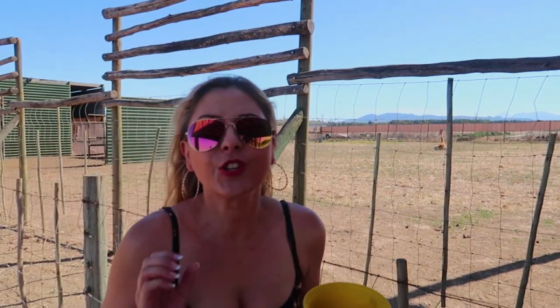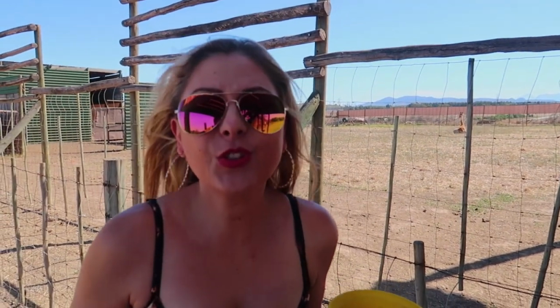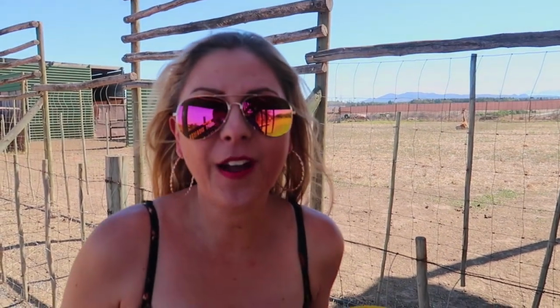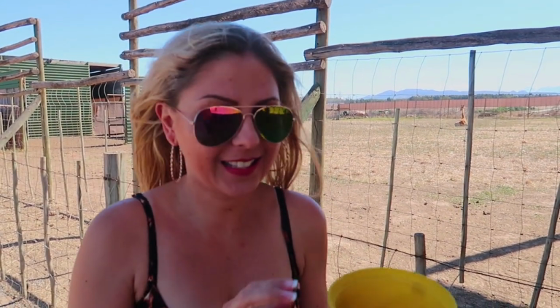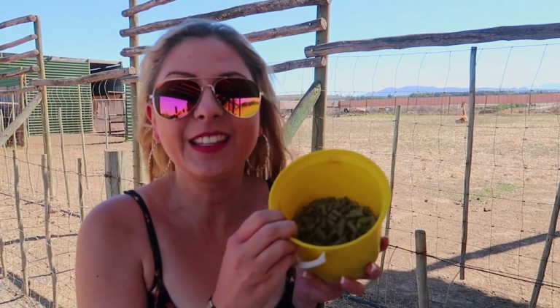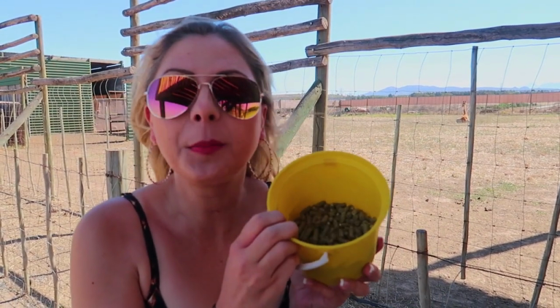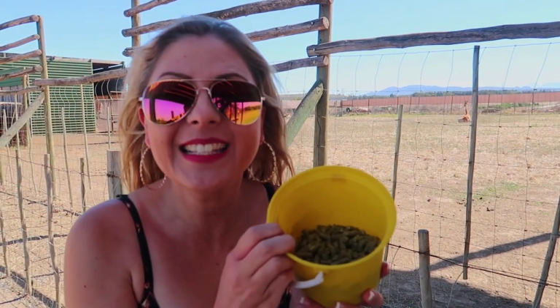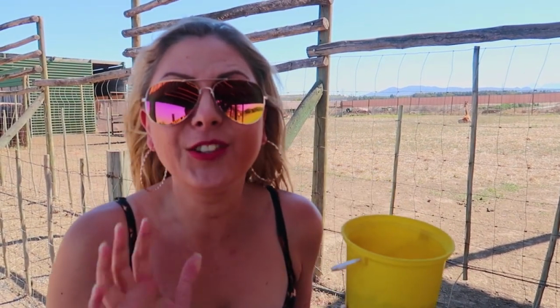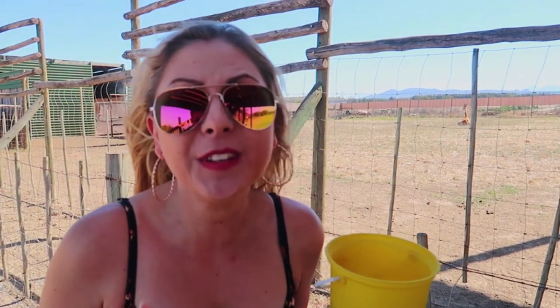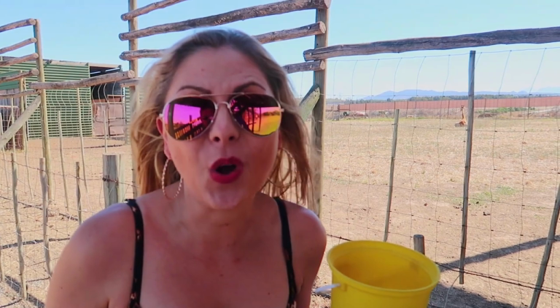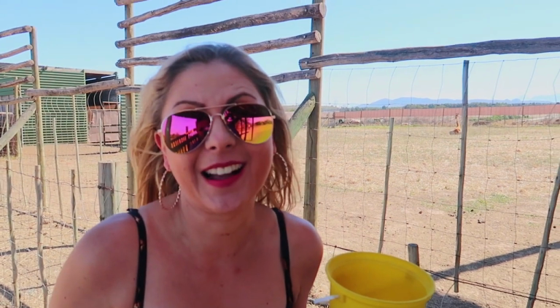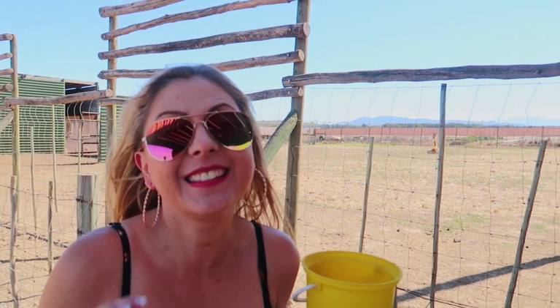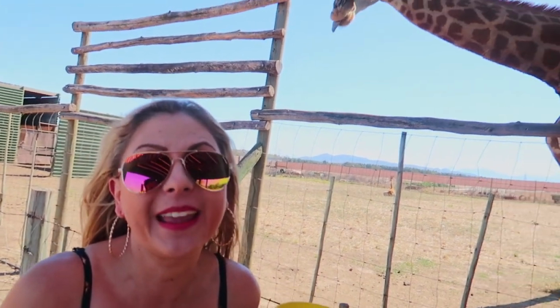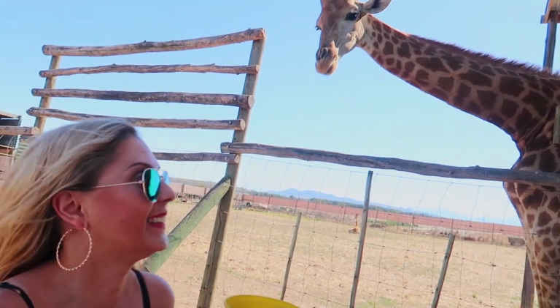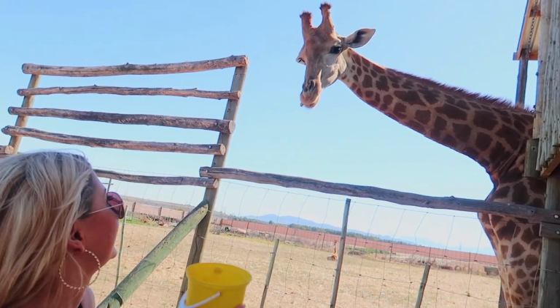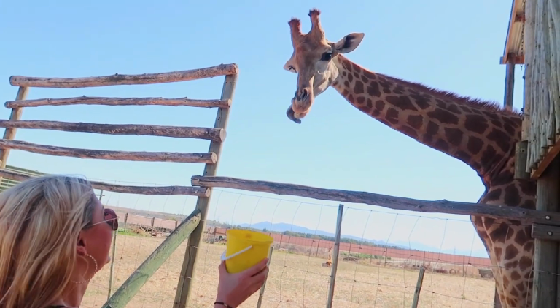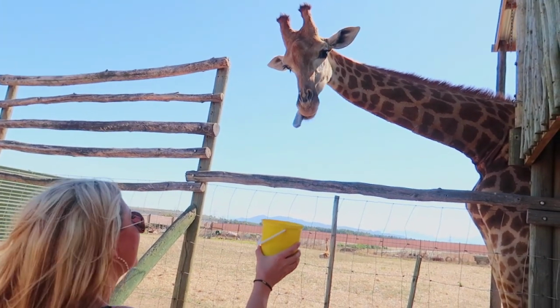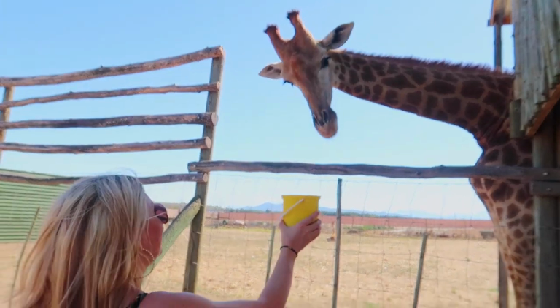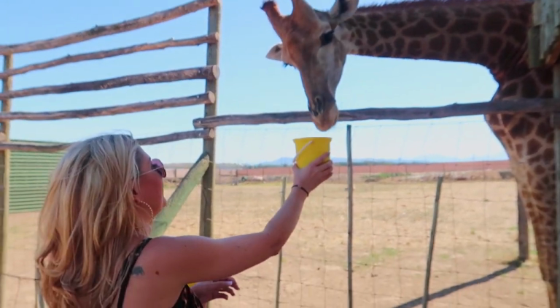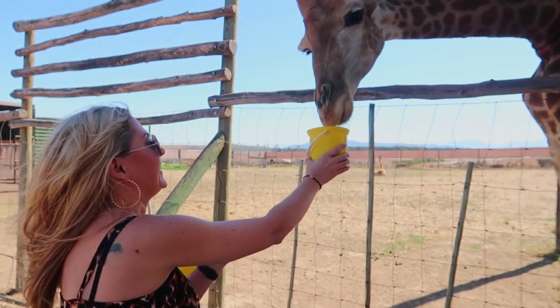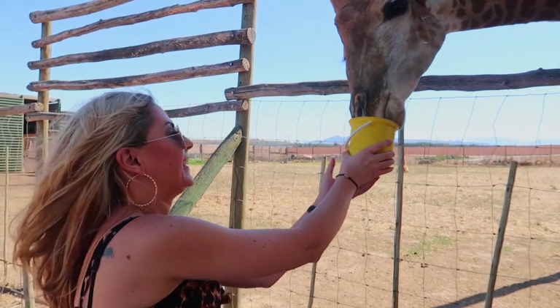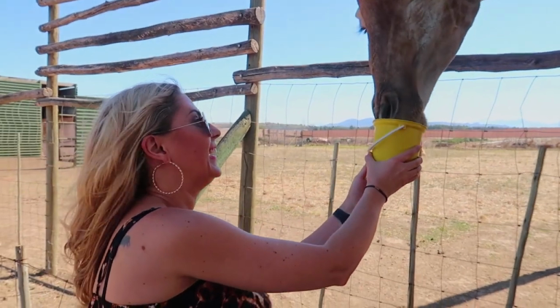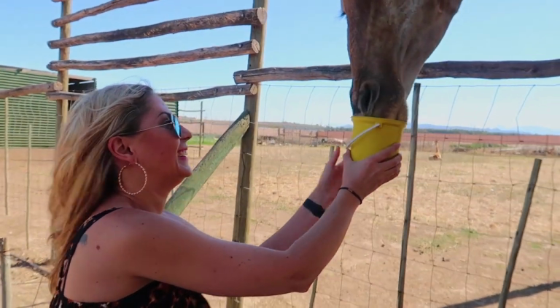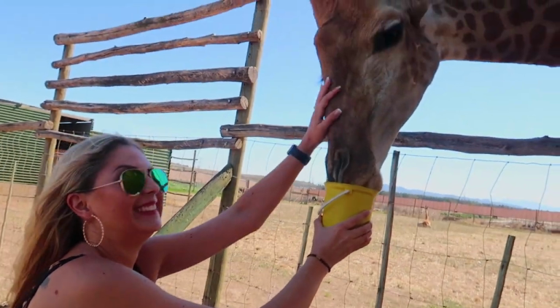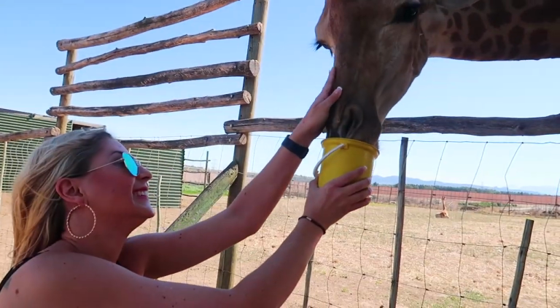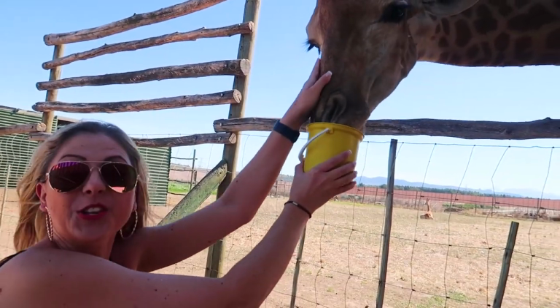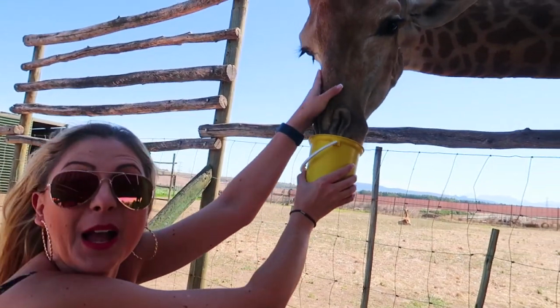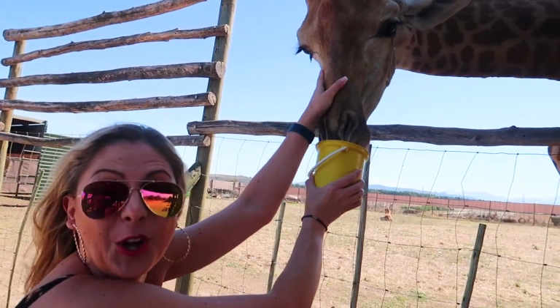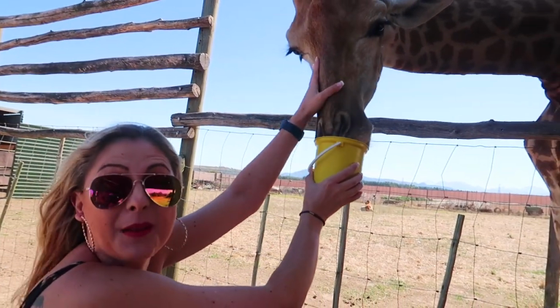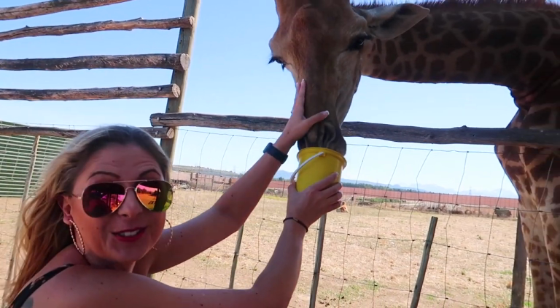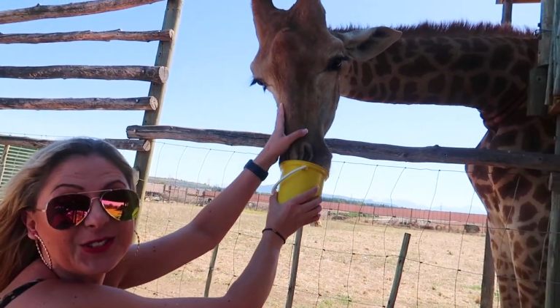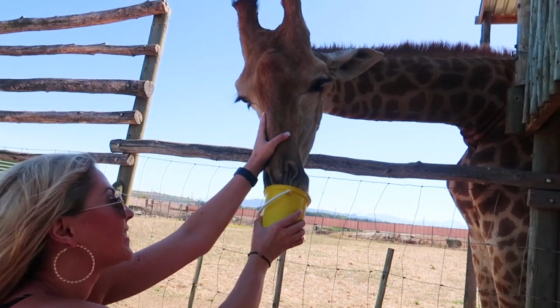Here at the Giraffe House they give you little pellets and you get to feed the giraffes. This is amazing — you get up close and personal to these giraffes.